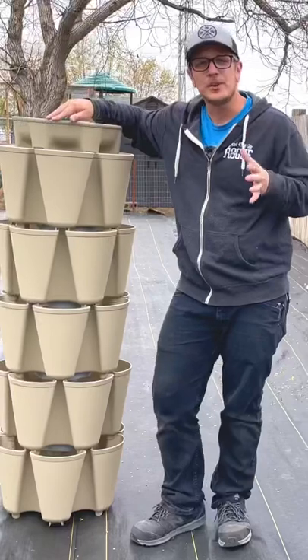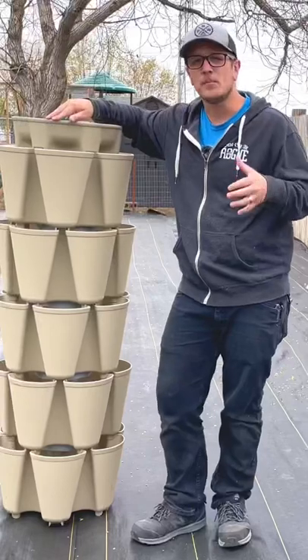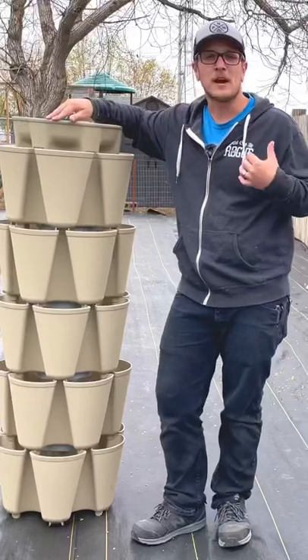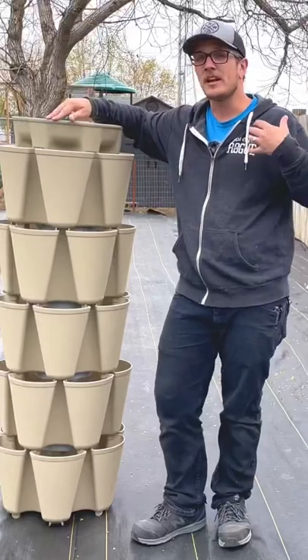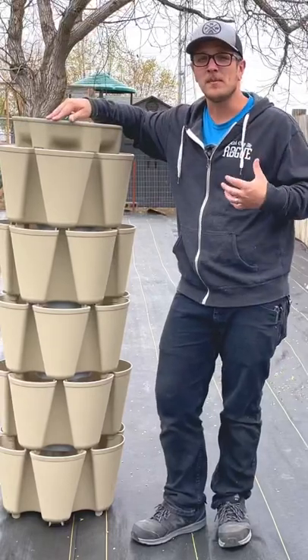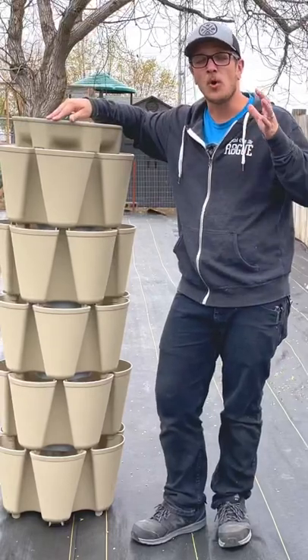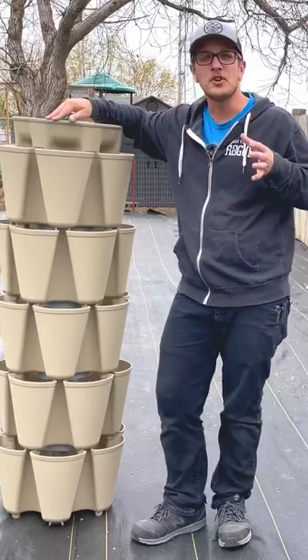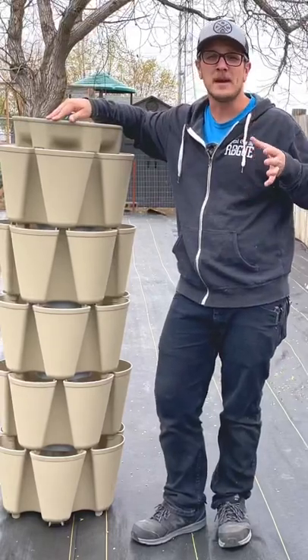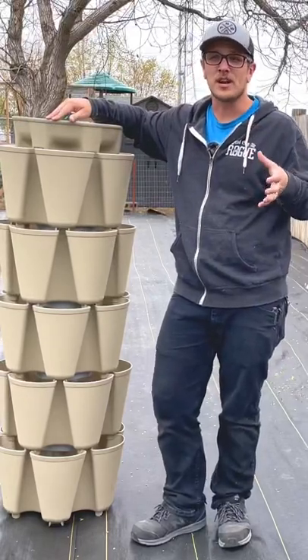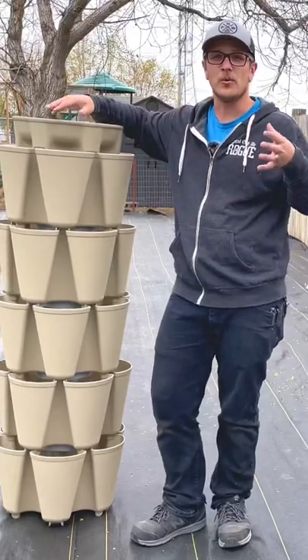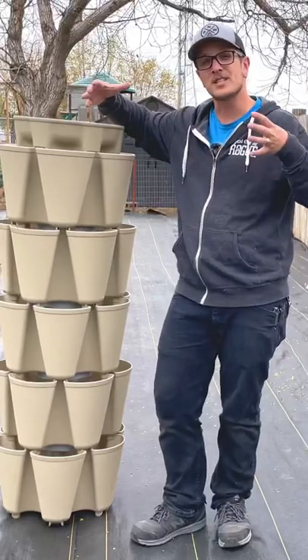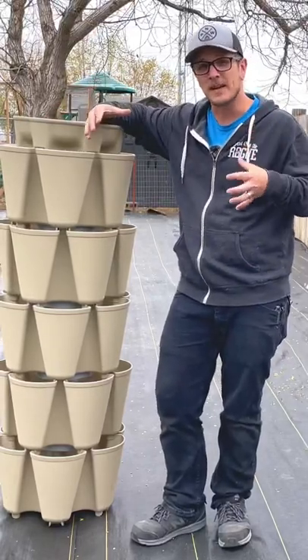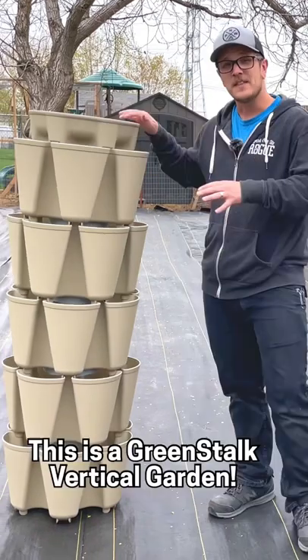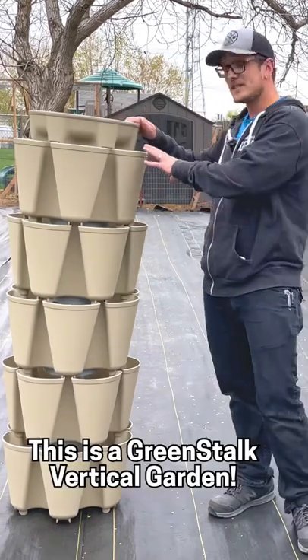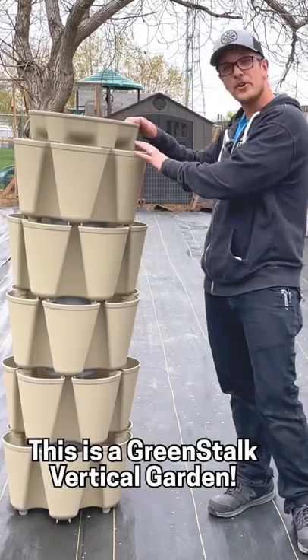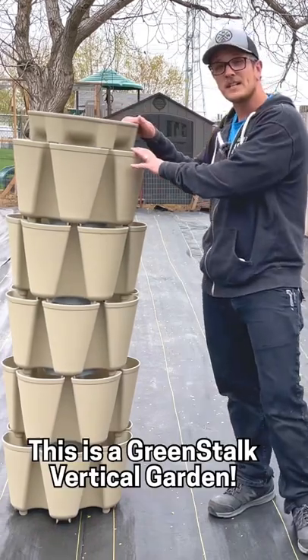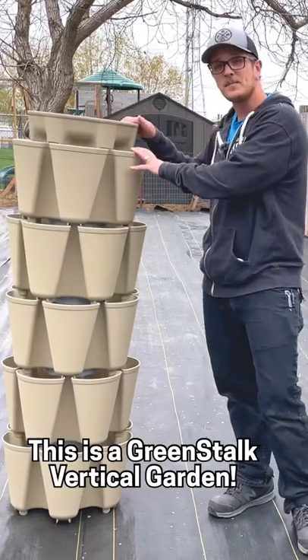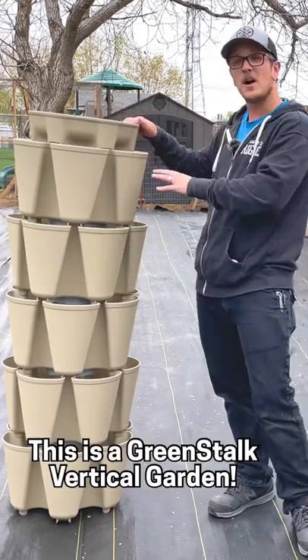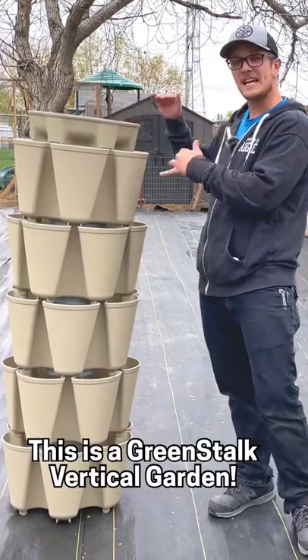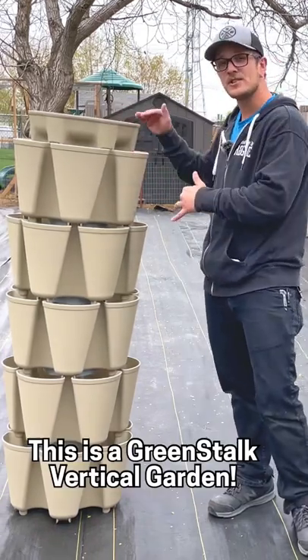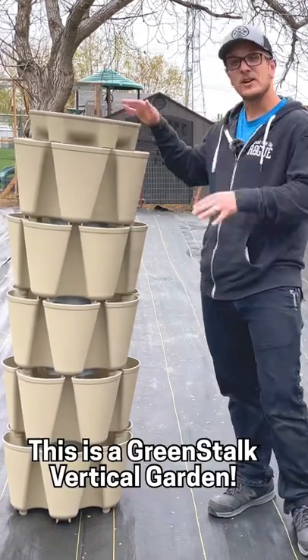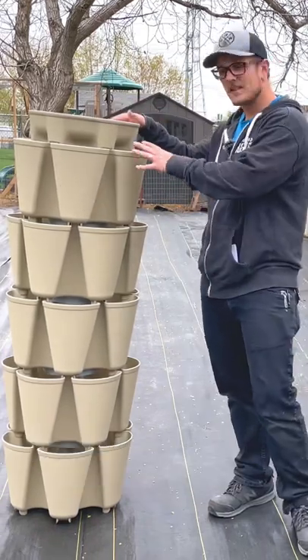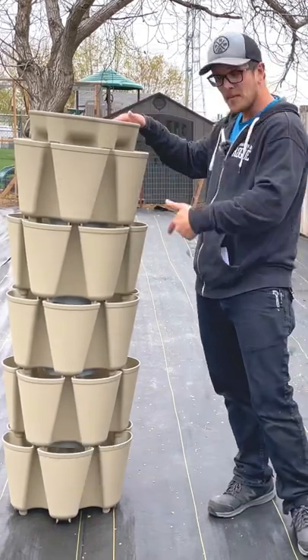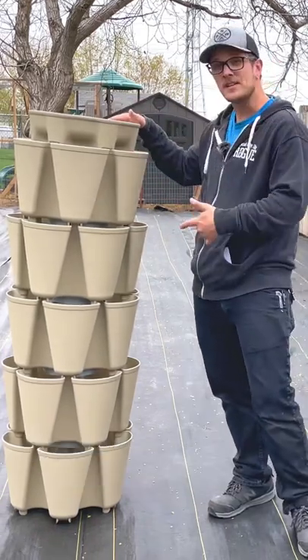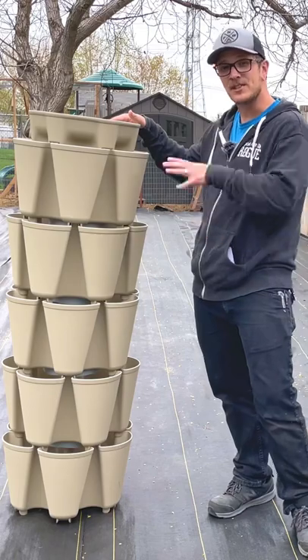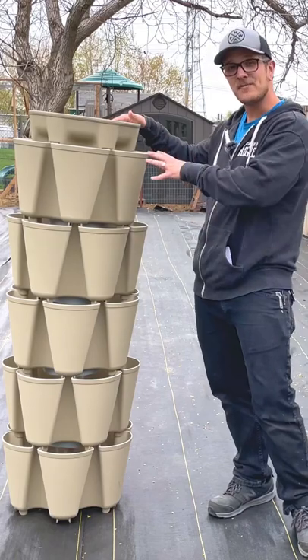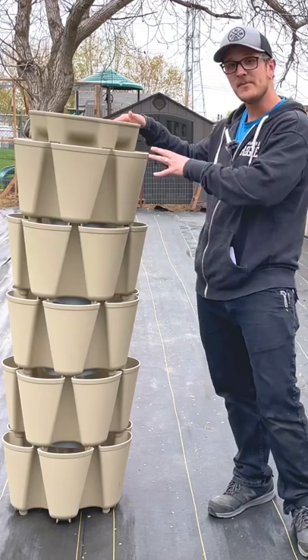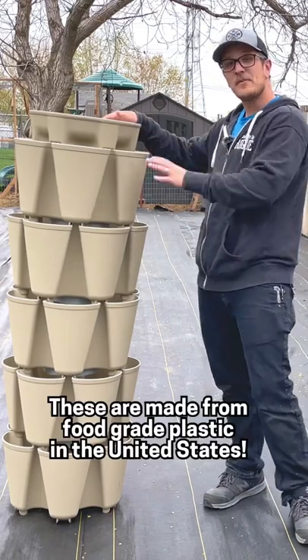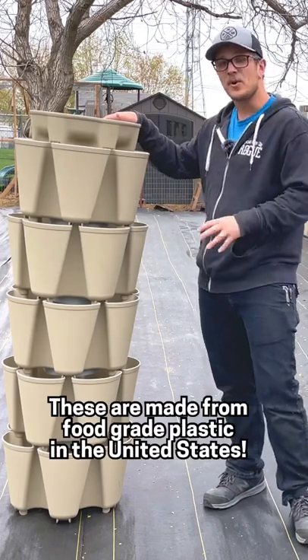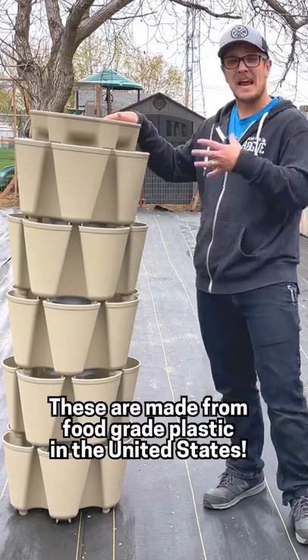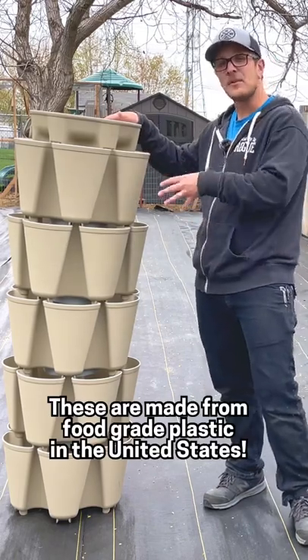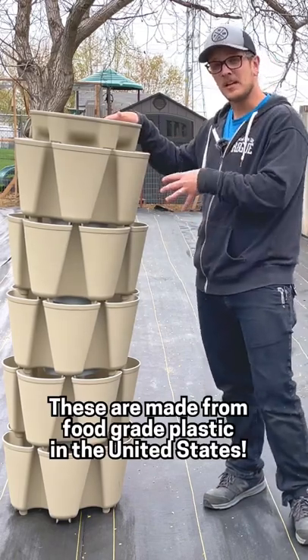Two years ago, my wife and I were living in an apartment, and we know all too well the pains of trying to grow in such a small space. This has 30 pockets in it. Each pocket is 10 inches tall. You can stack this thing up to five tiers high, just like I have this one here. And every tier holds about eight gallons of potting mix.